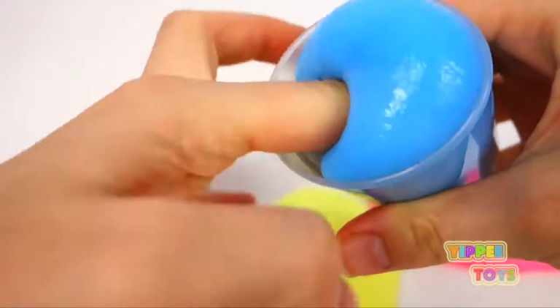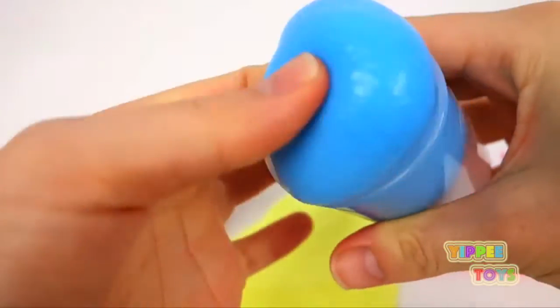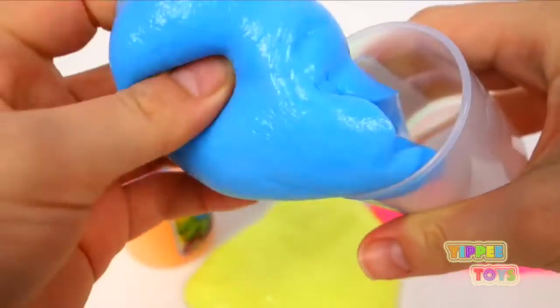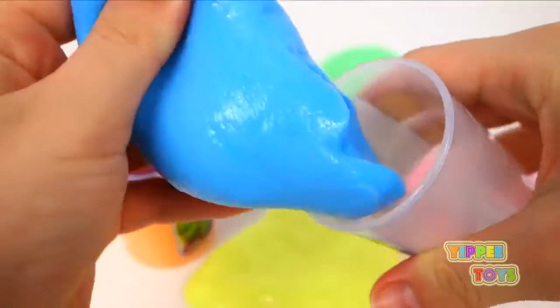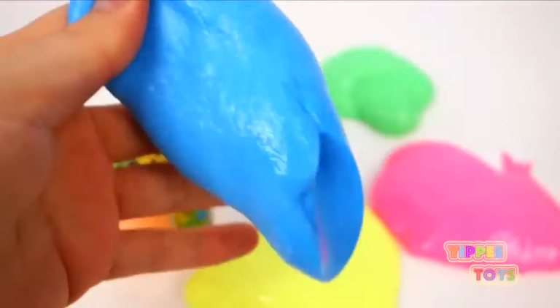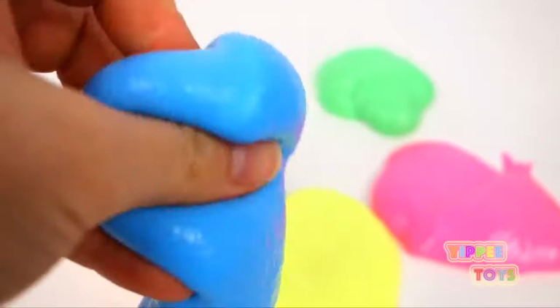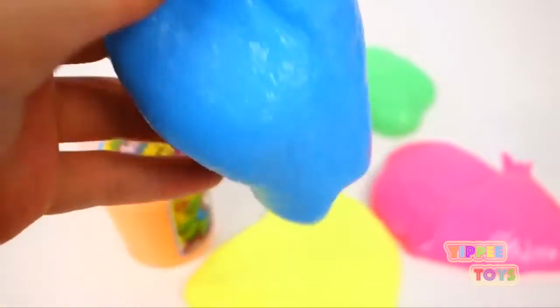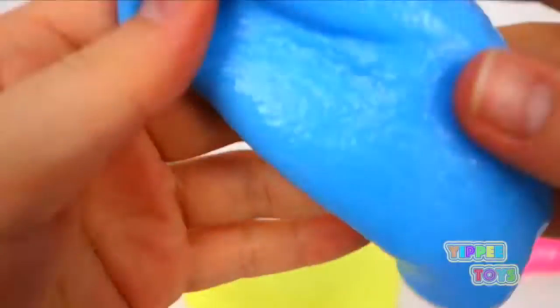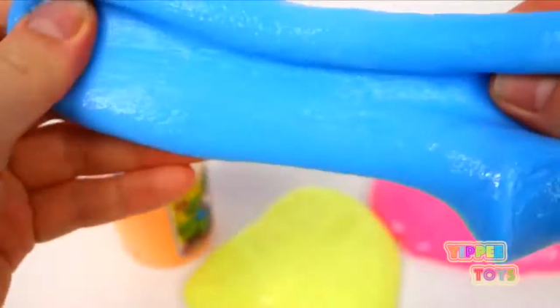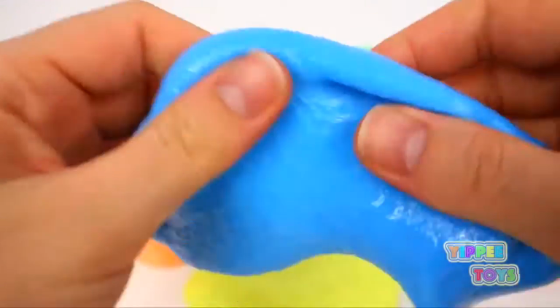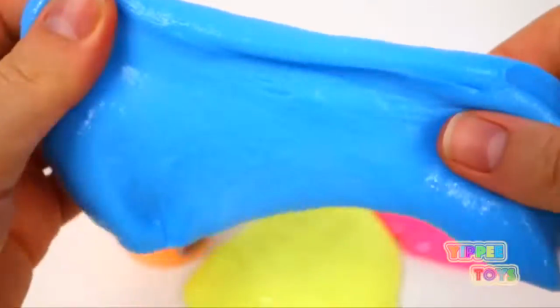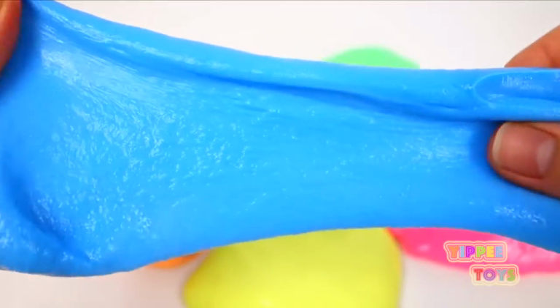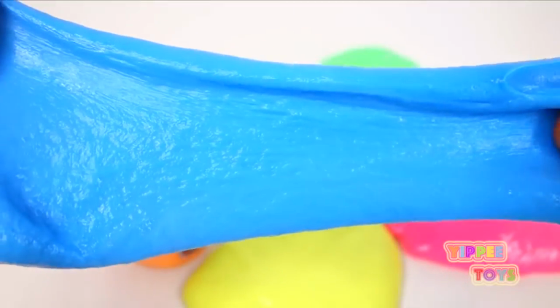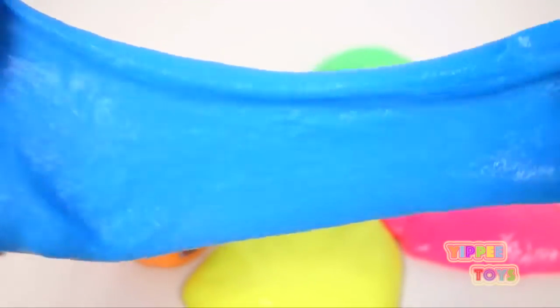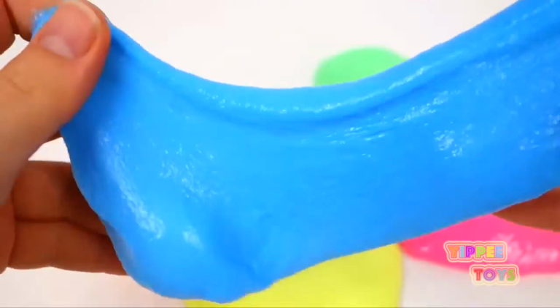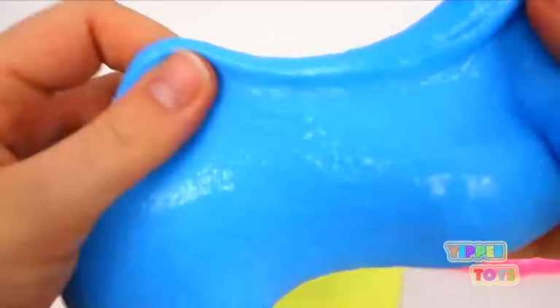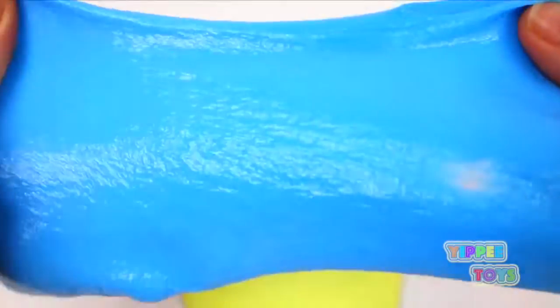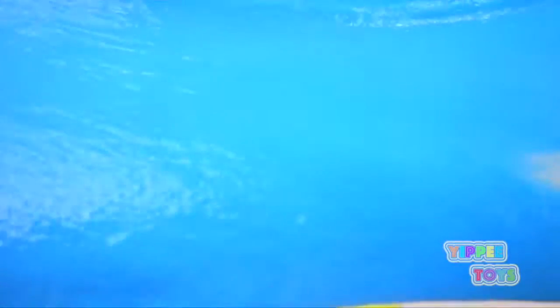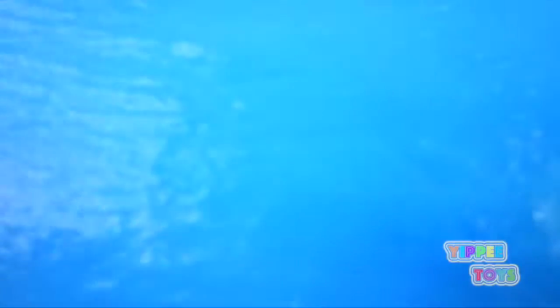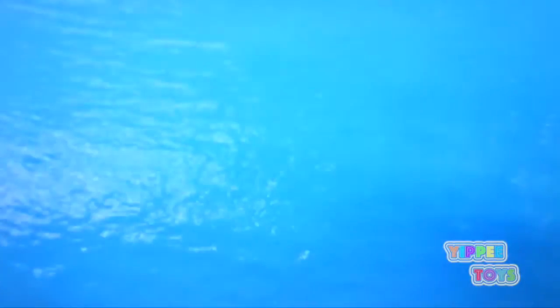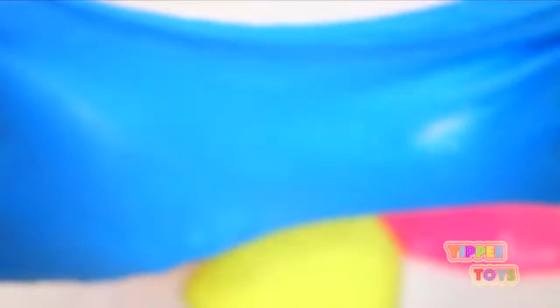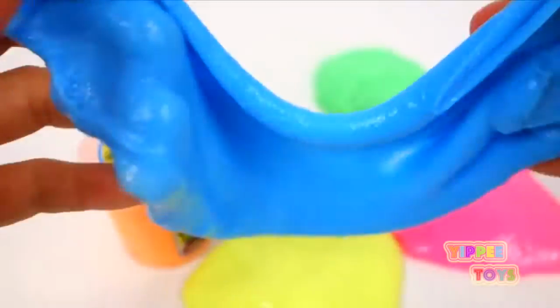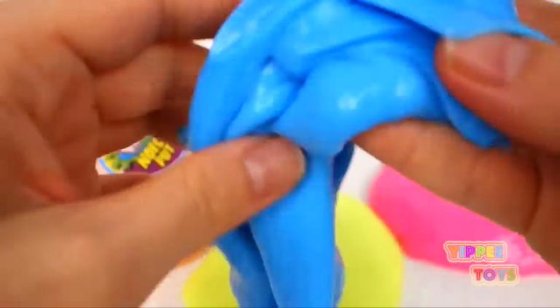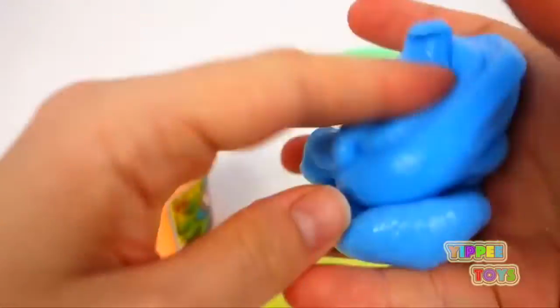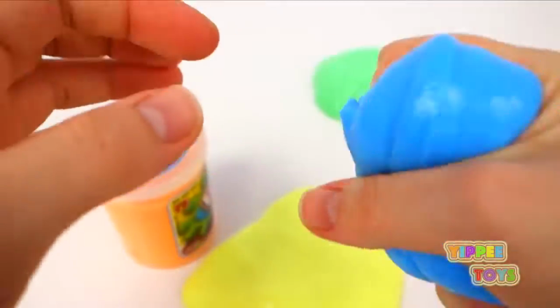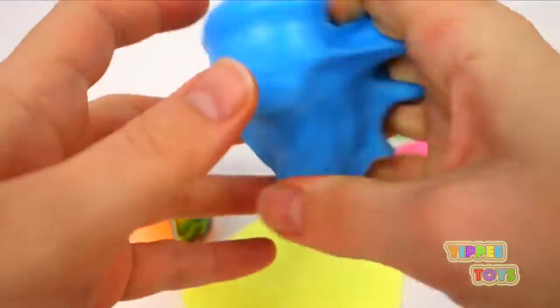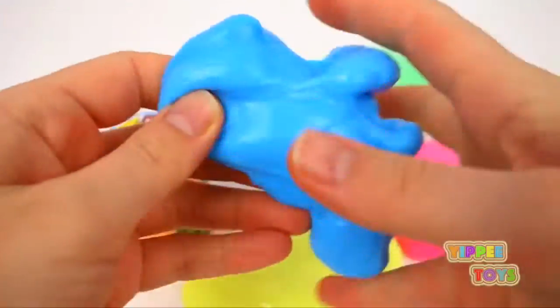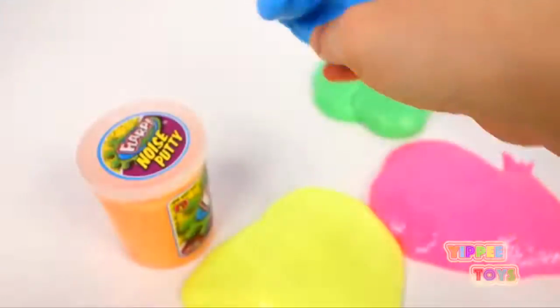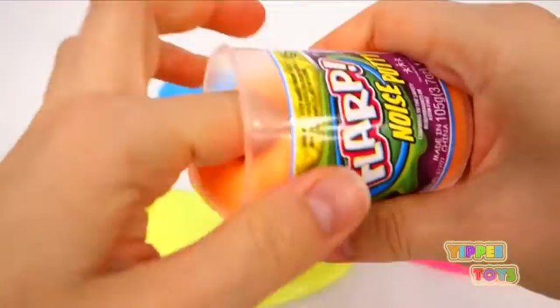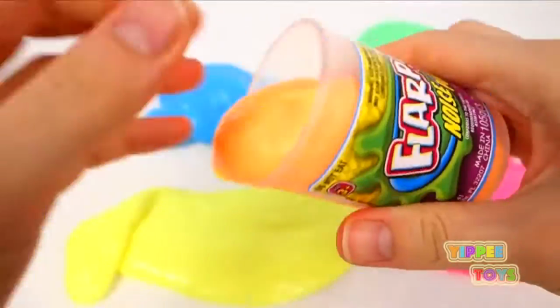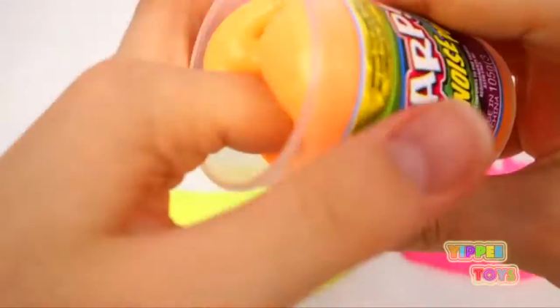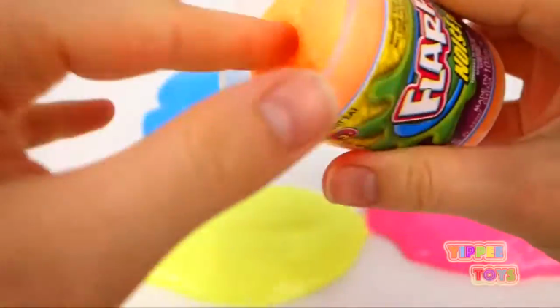Blue. Blue is one of my favorite colors. Gooey.